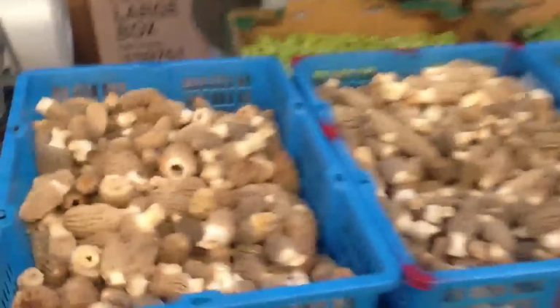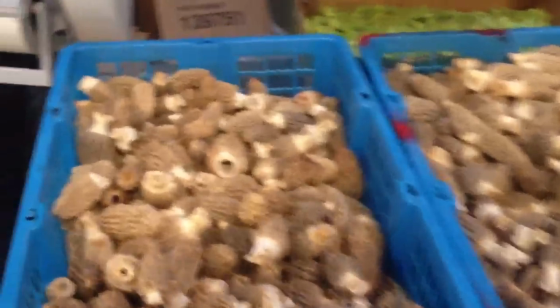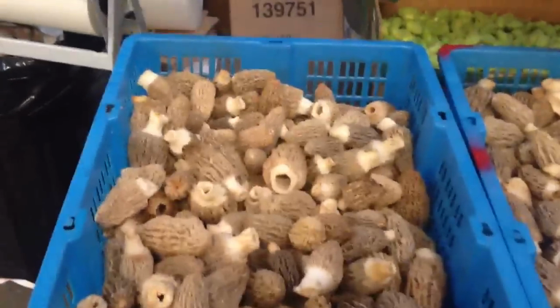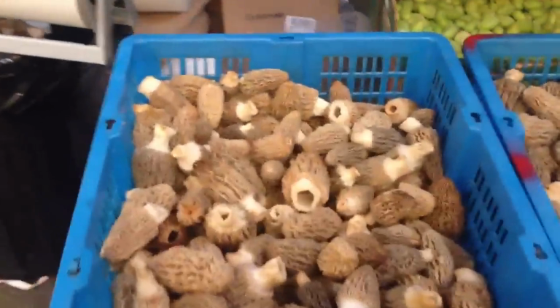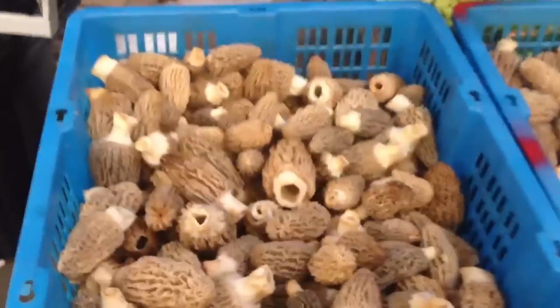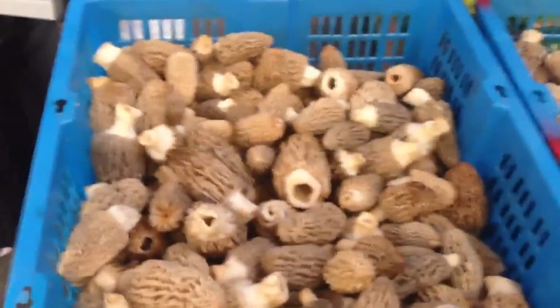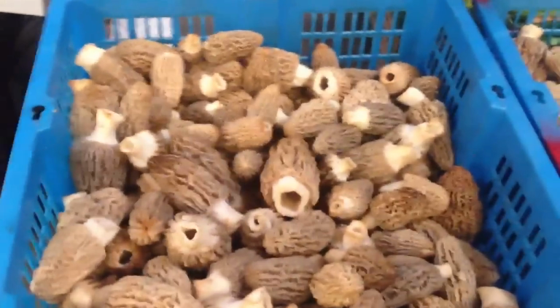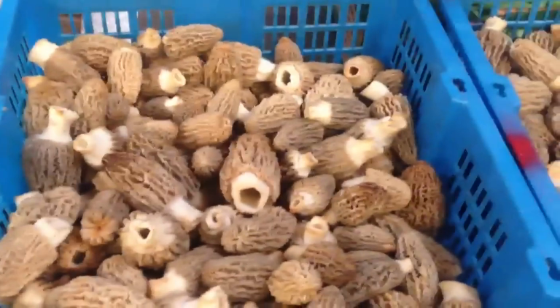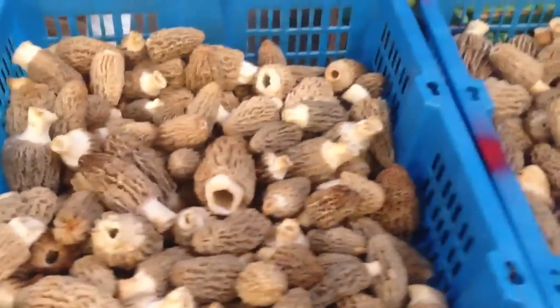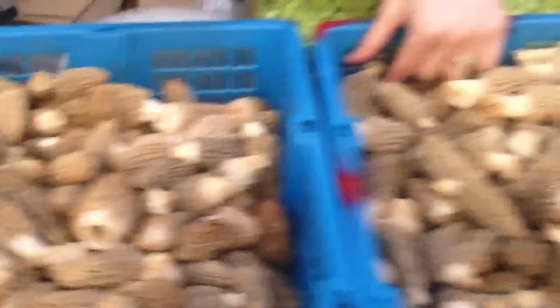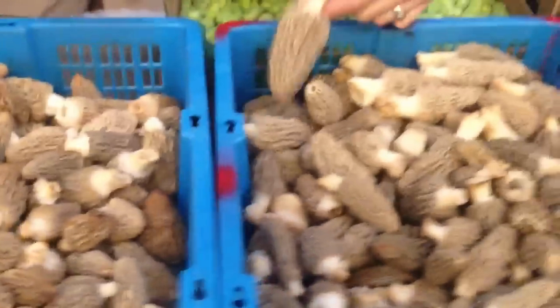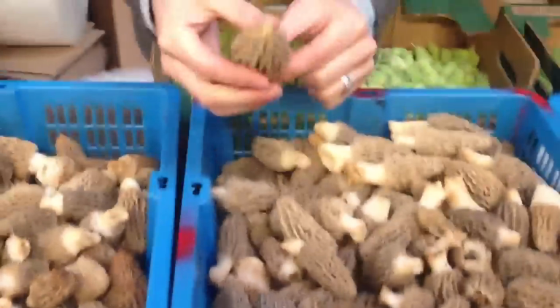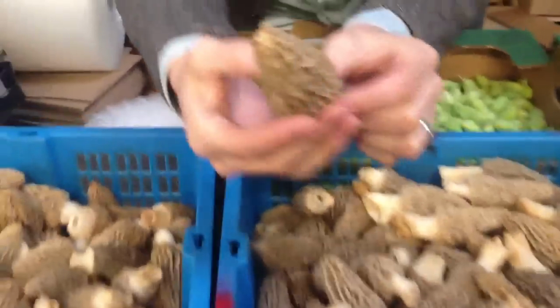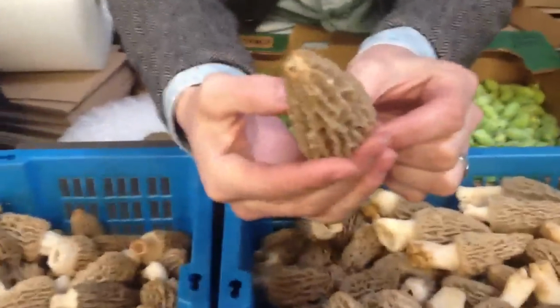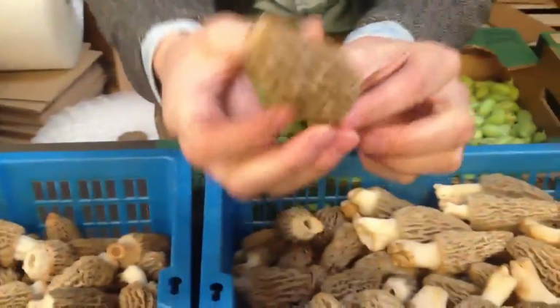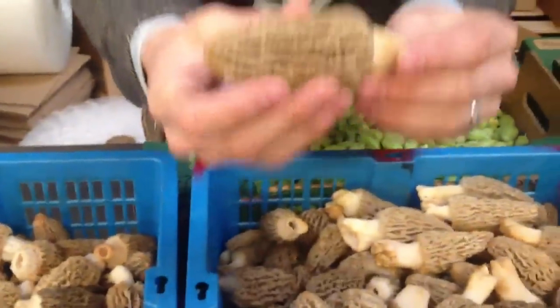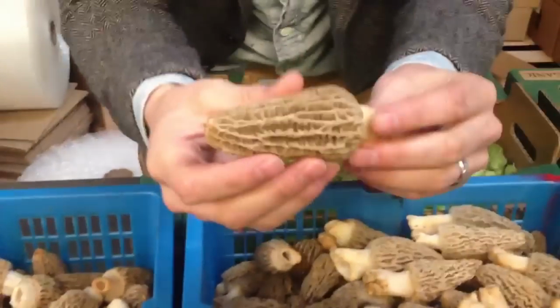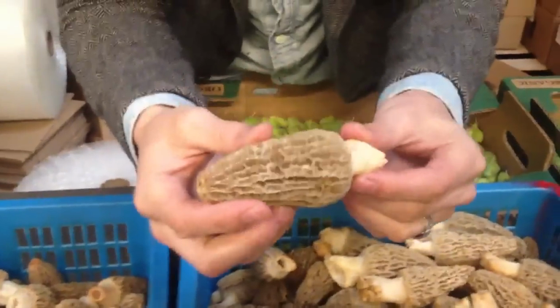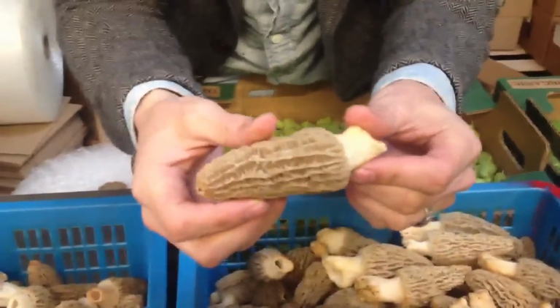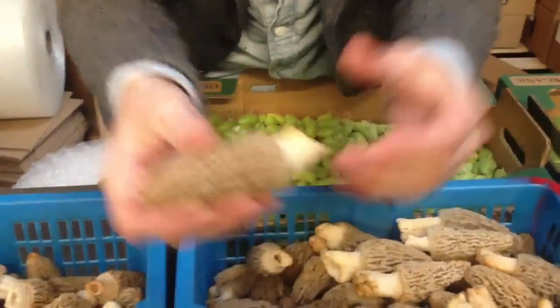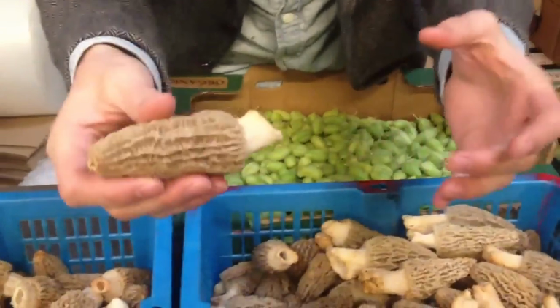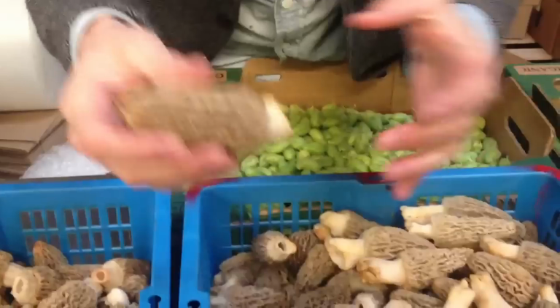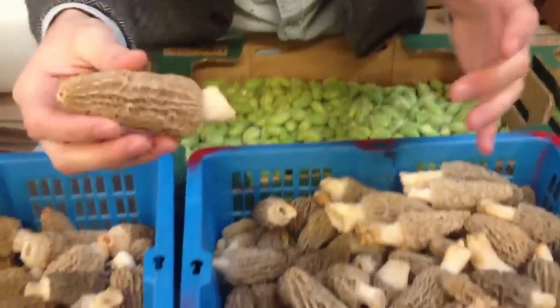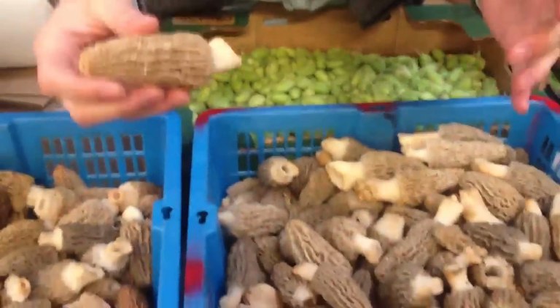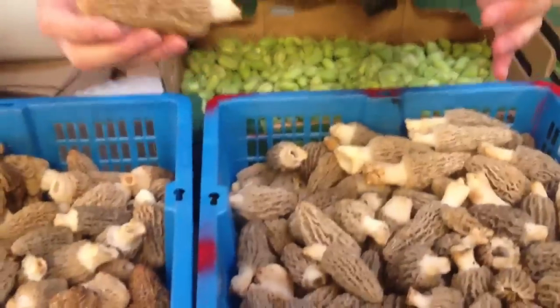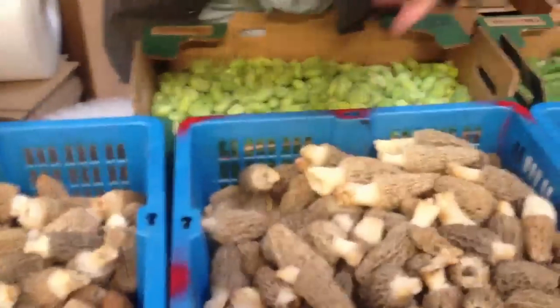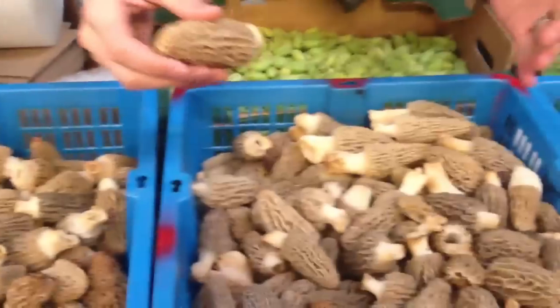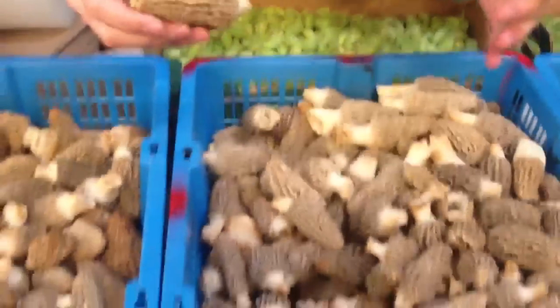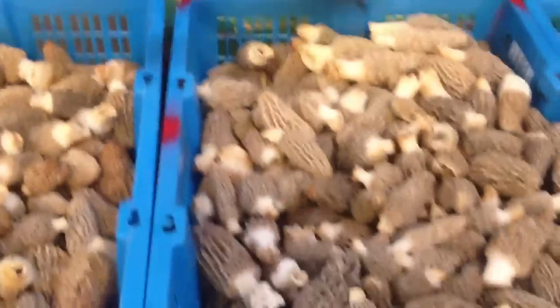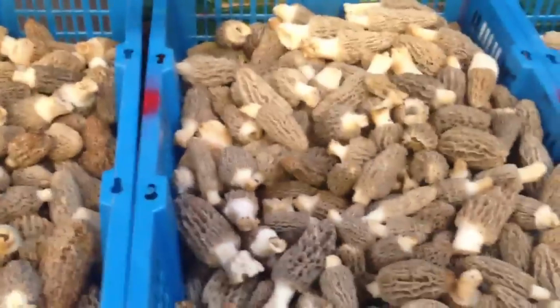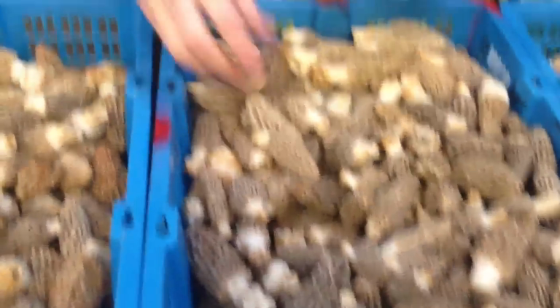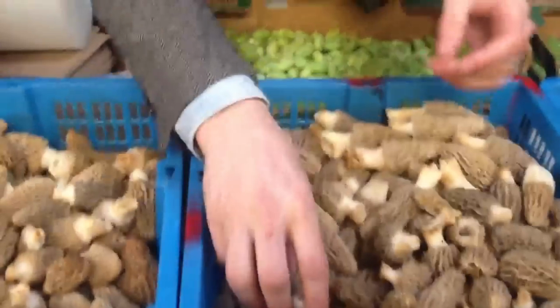The blonde morels coming from Oregon are ridiculous. Now there are some larger ones, but they are so perfectly clean. They literally have no sand or dirt in them. You can put them in the sauté pan just like this. They're excellent.